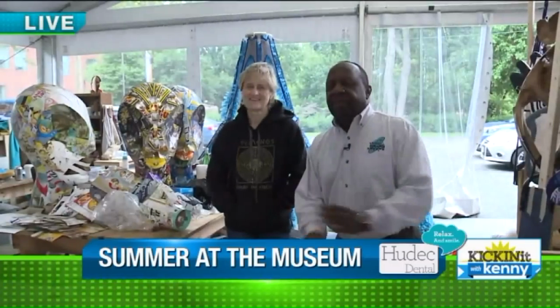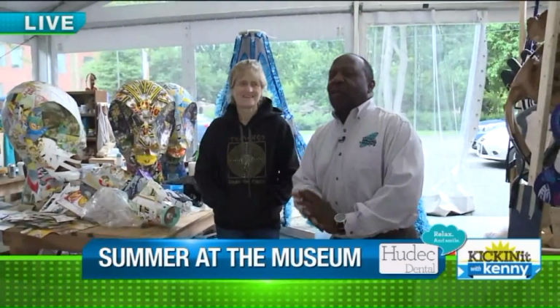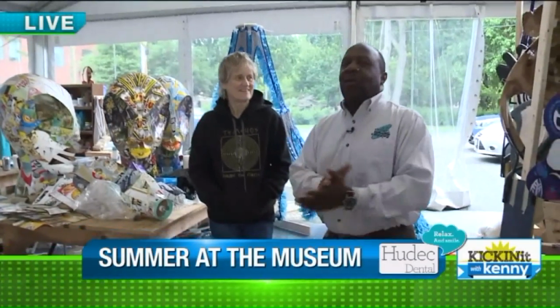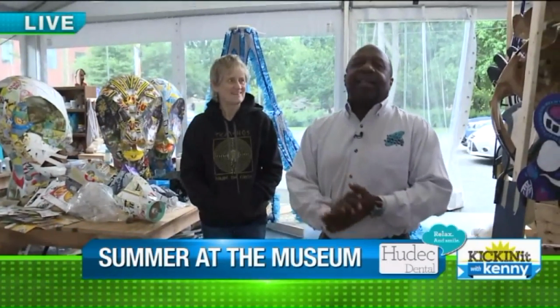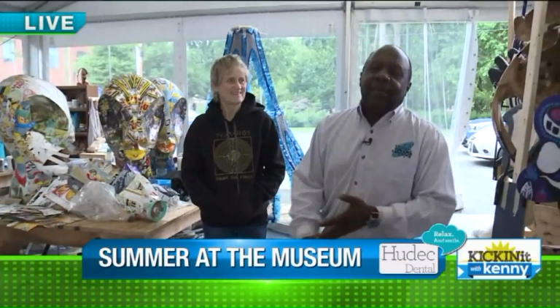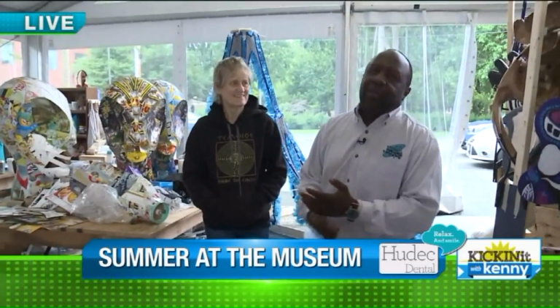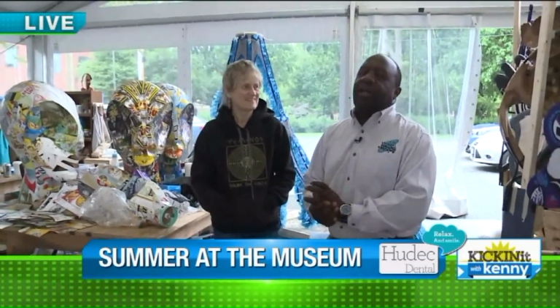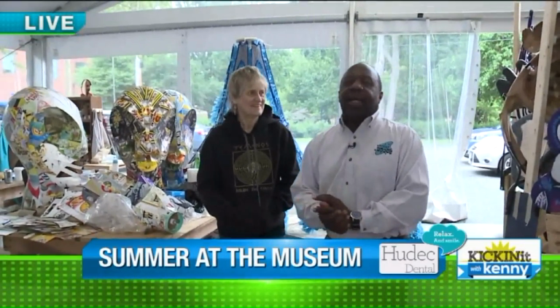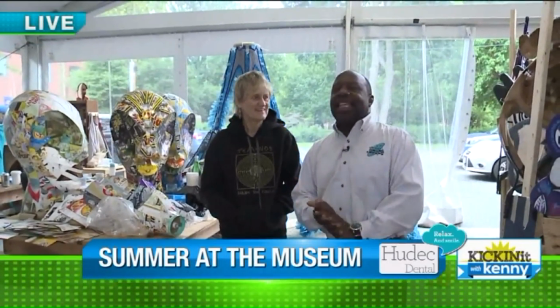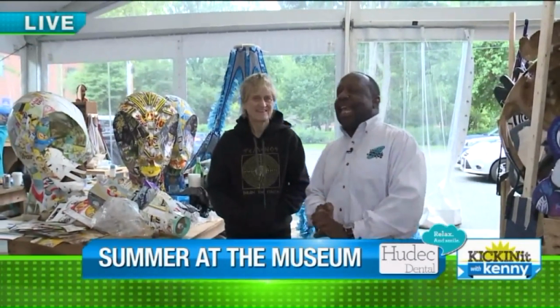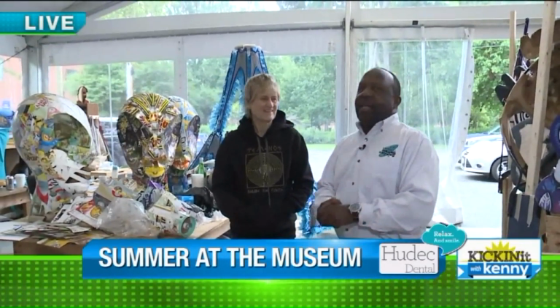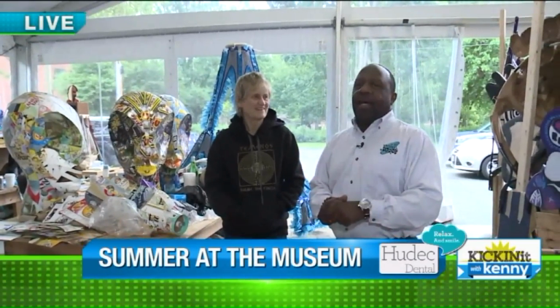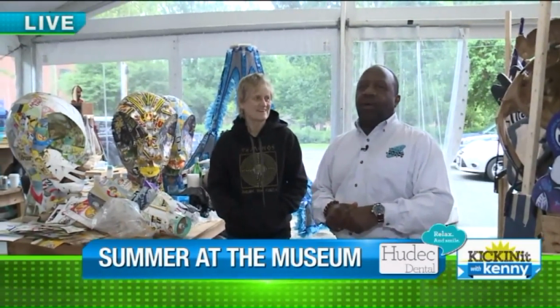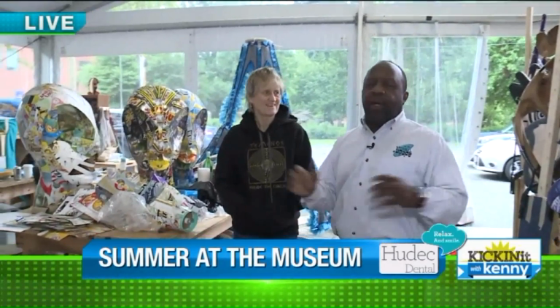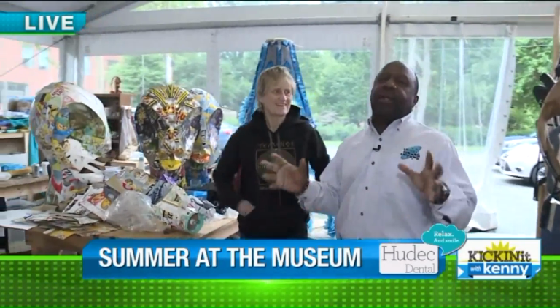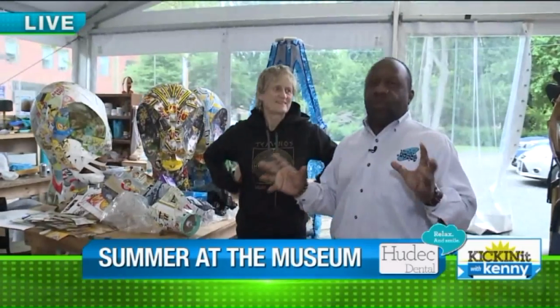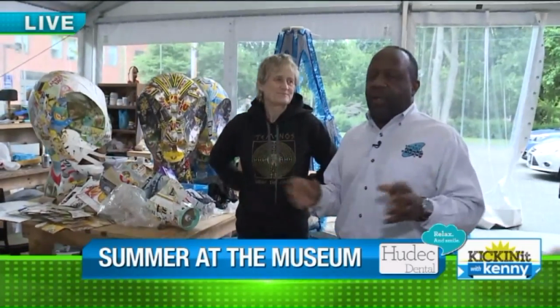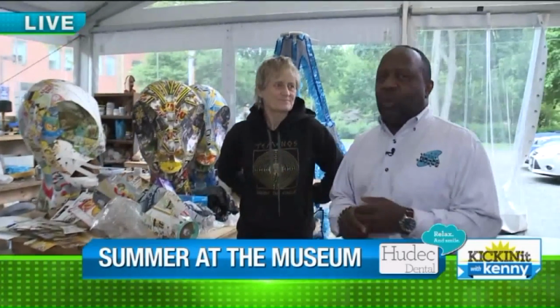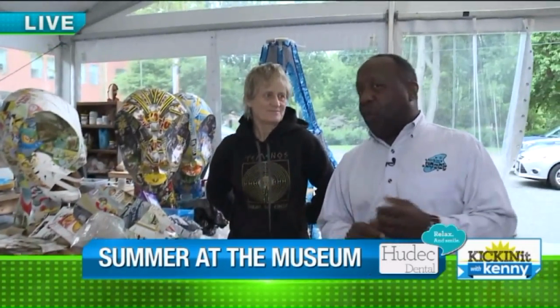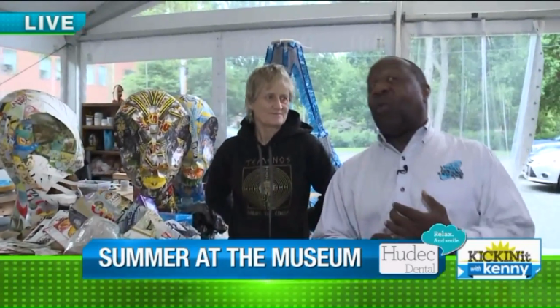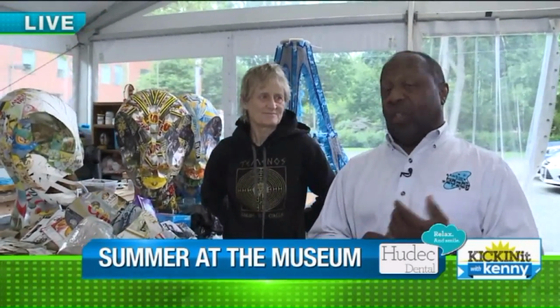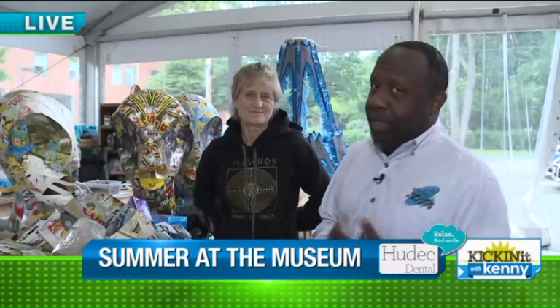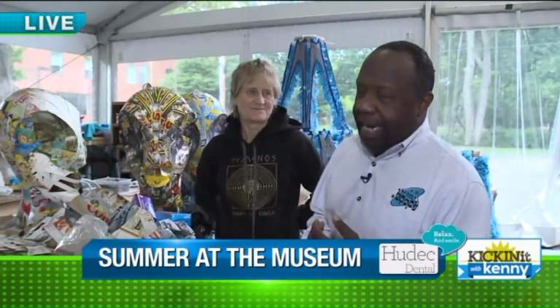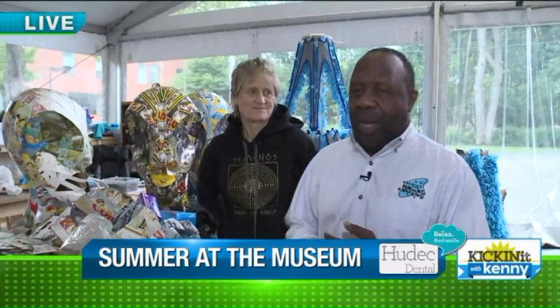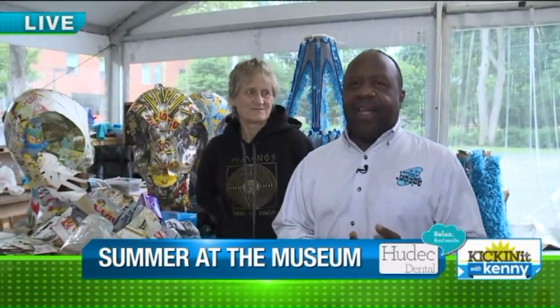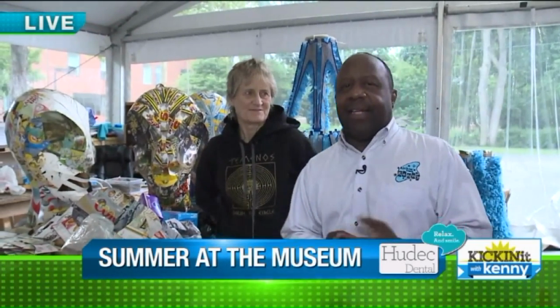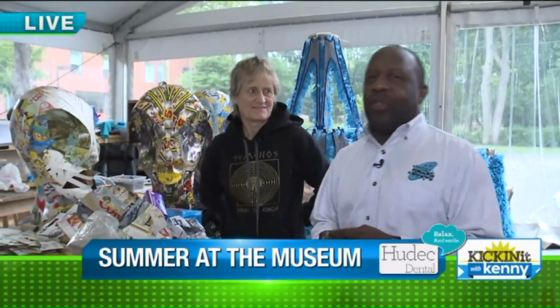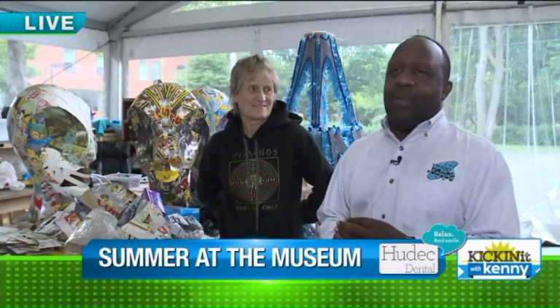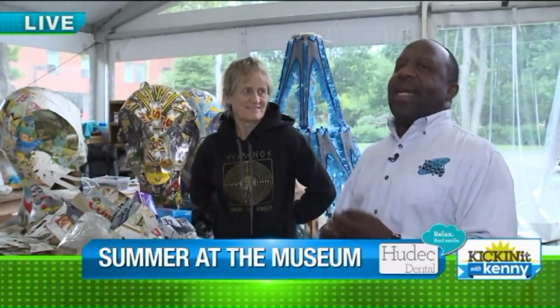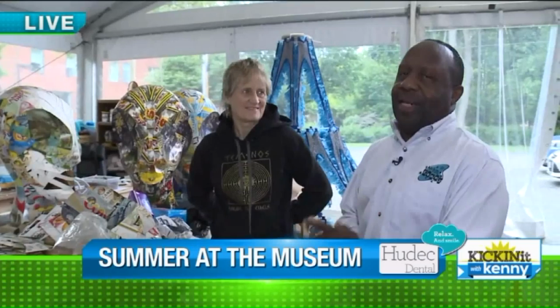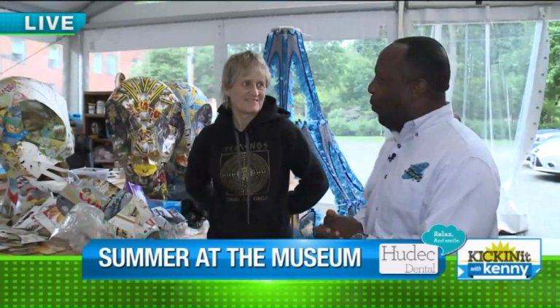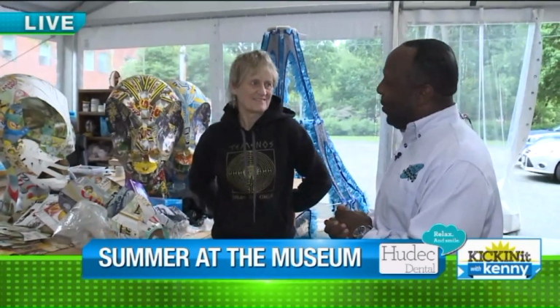Good morning, everyone. We're at the Cleveland Museum of Art, in the tent where all the artists work on their cool pieces for Parade the Circle, hanging out with Robin Van Leer, who is becoming a mainstay for Parade the Circle.